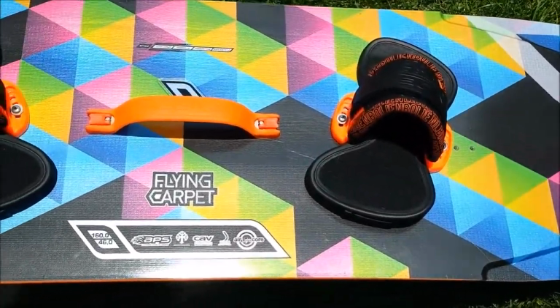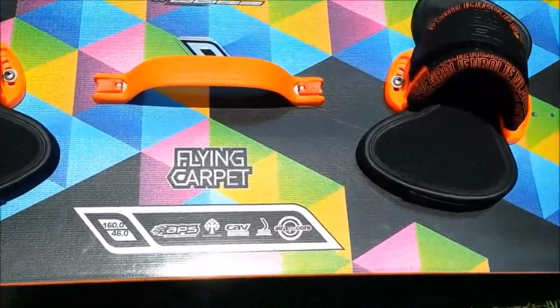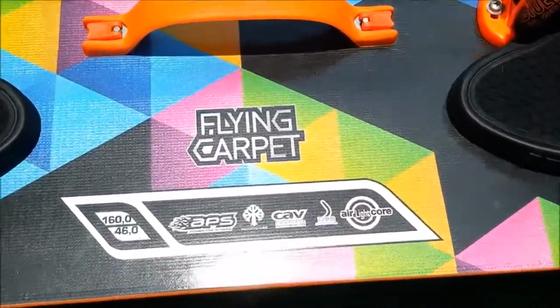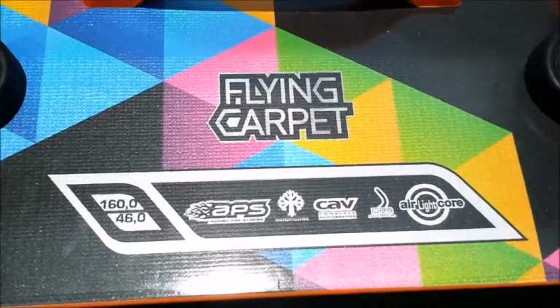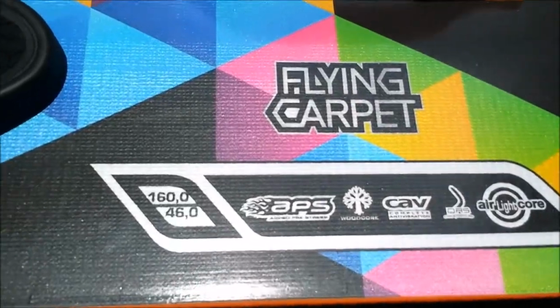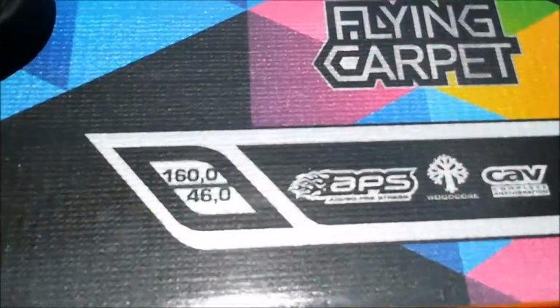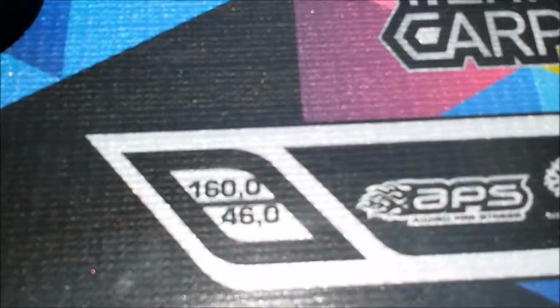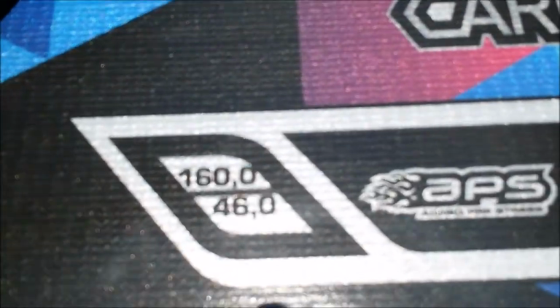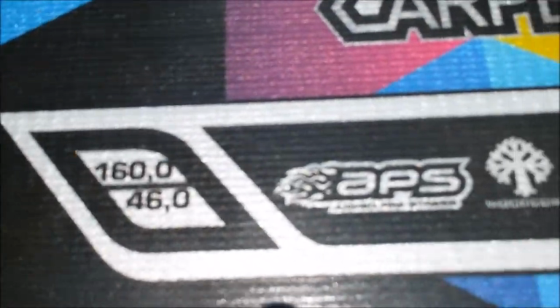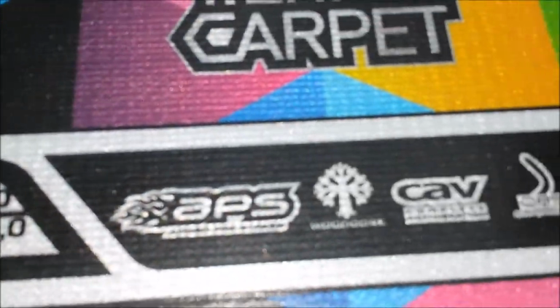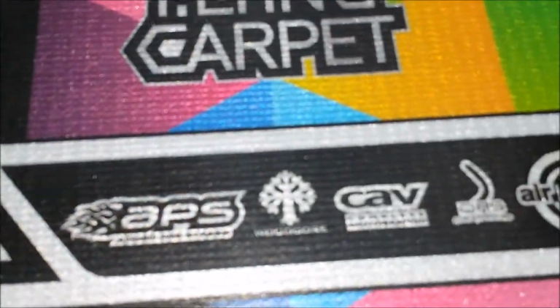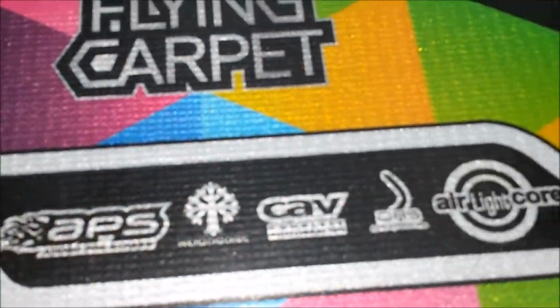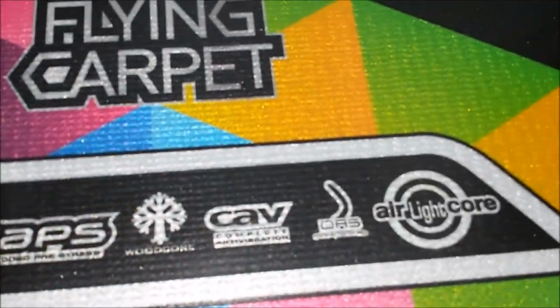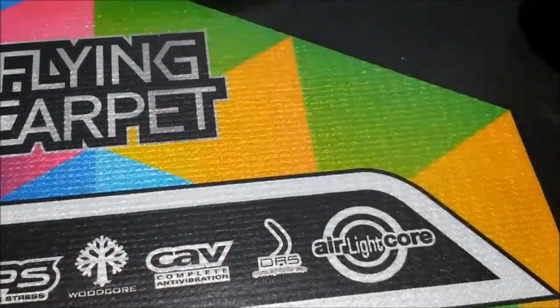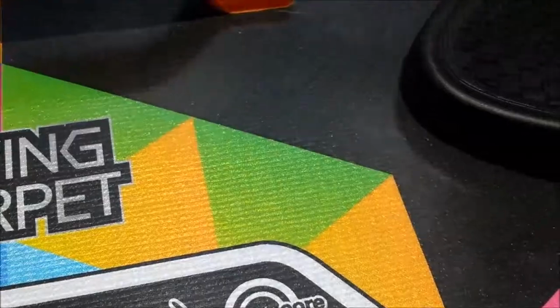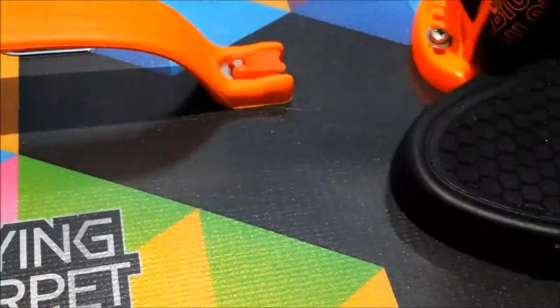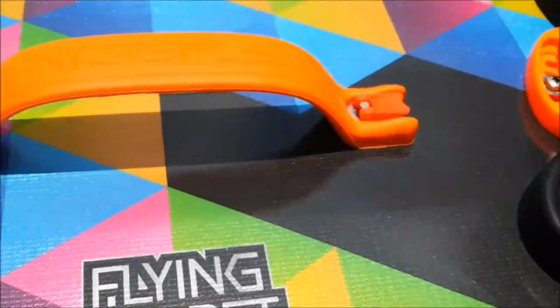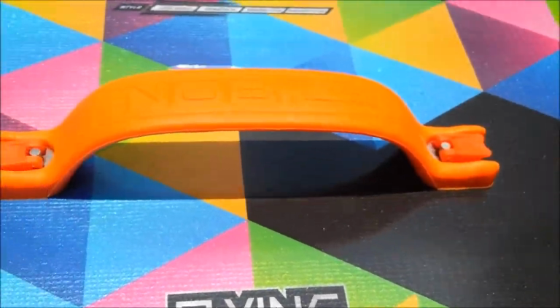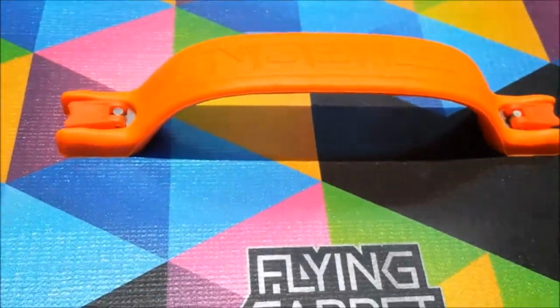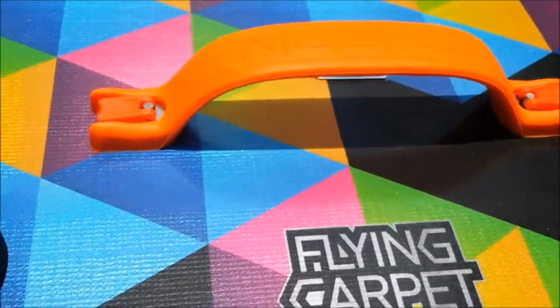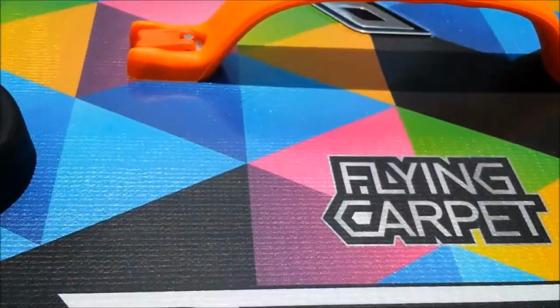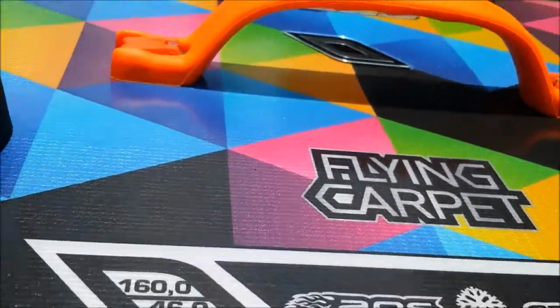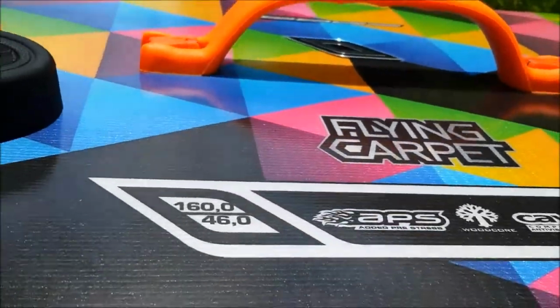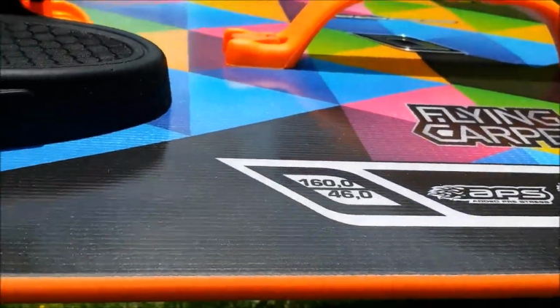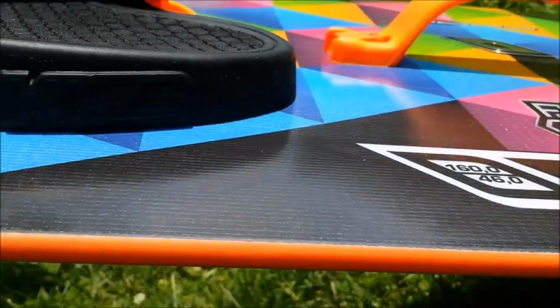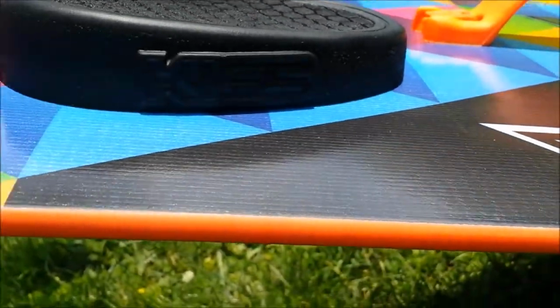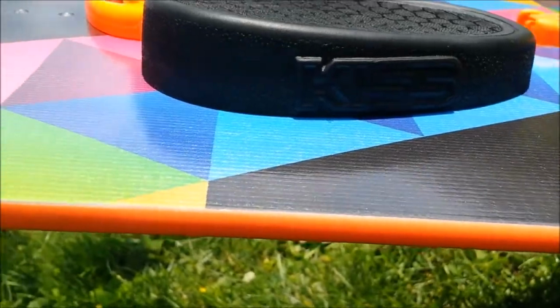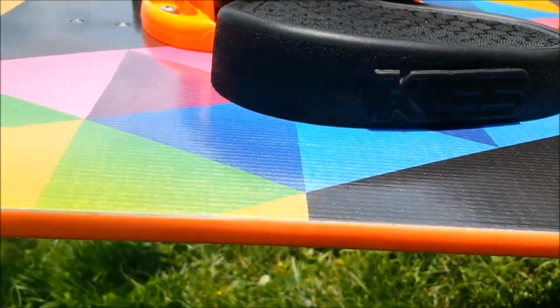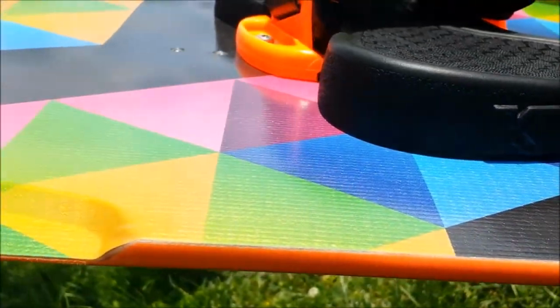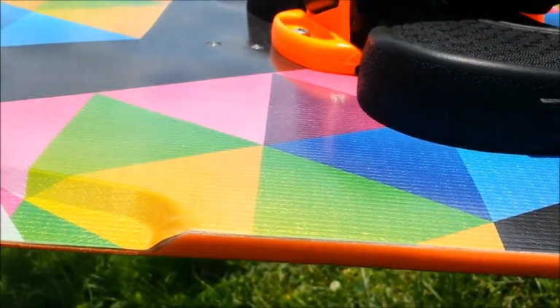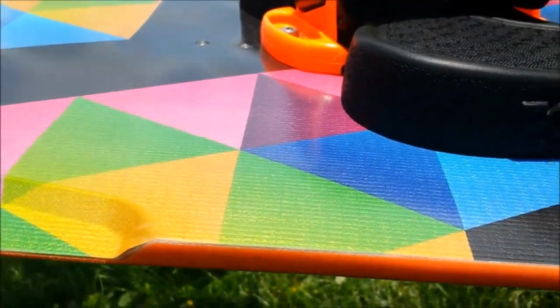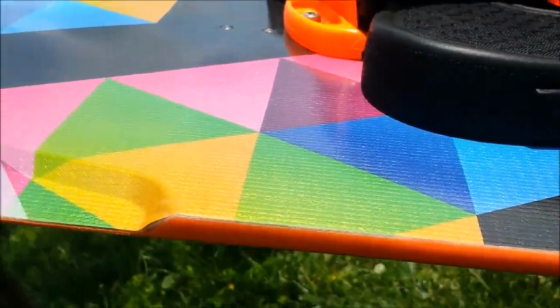The board is 160 by 46. It's very flat, pretty stiff between the feet with a little bit of flex in the tips. Where you can see the rail will go from a thicker rail down to a thinner rail — that's a flex tip.